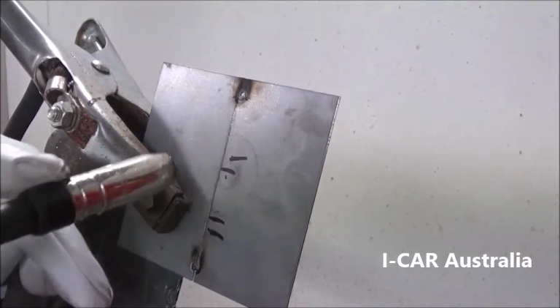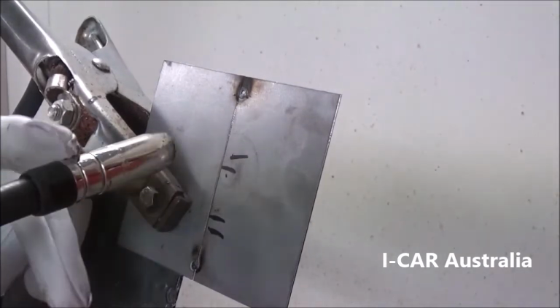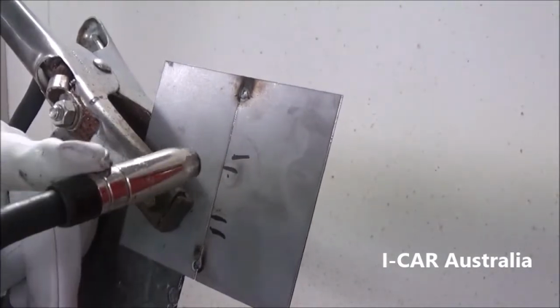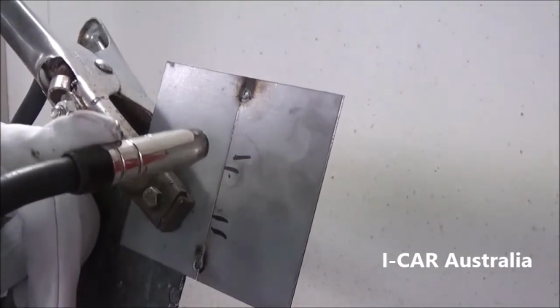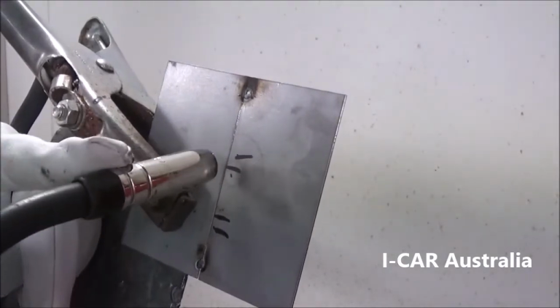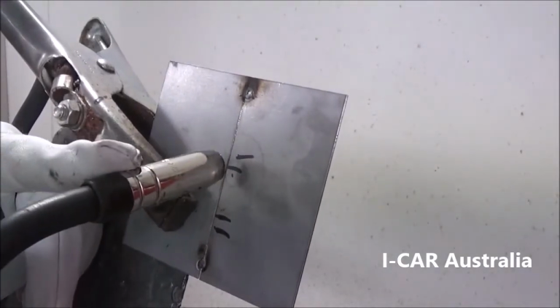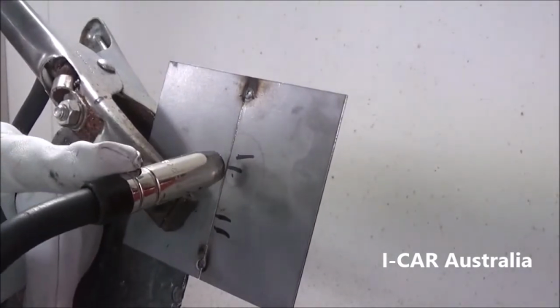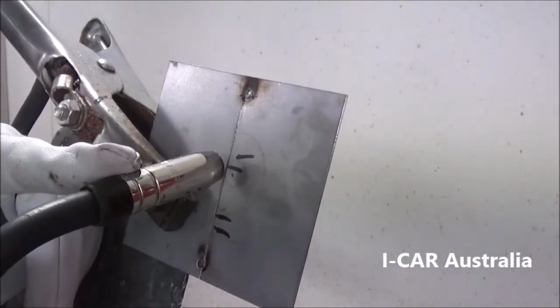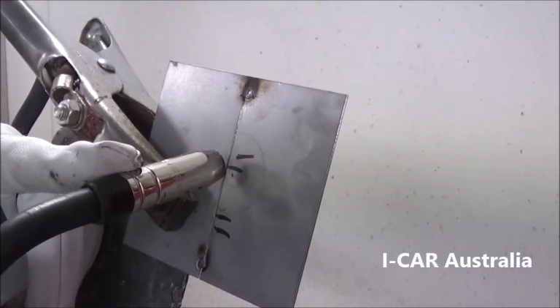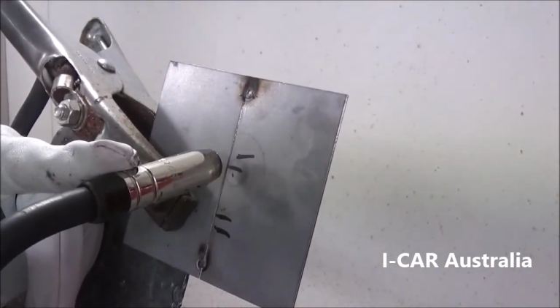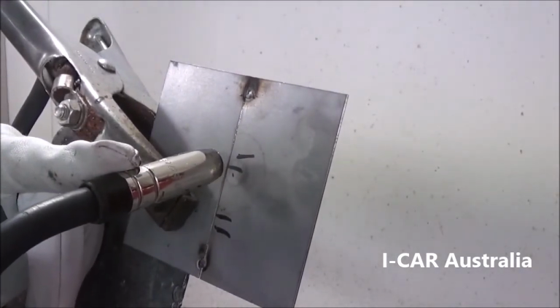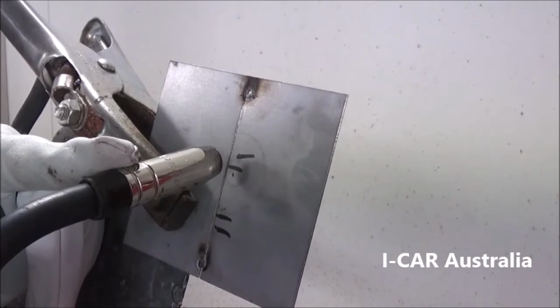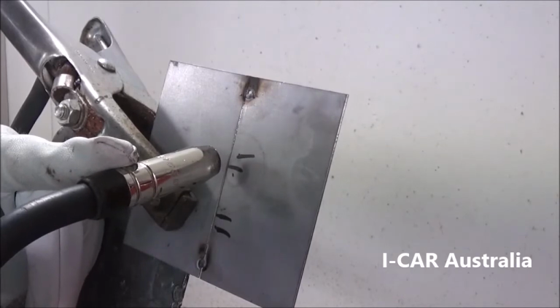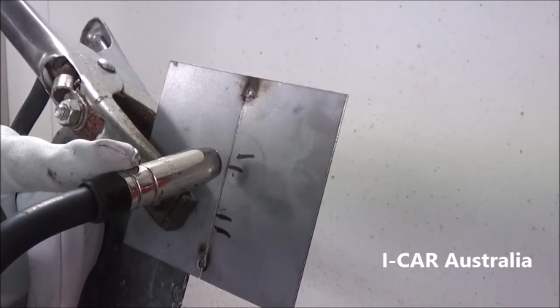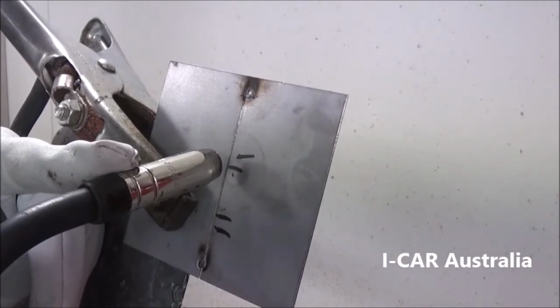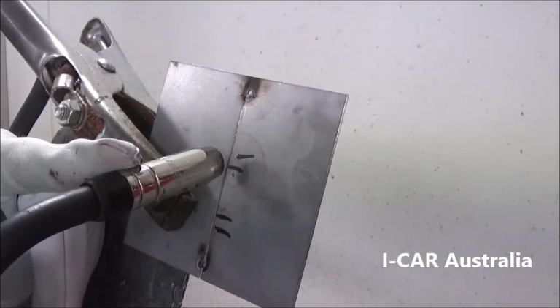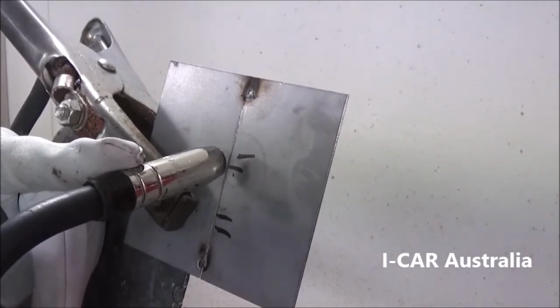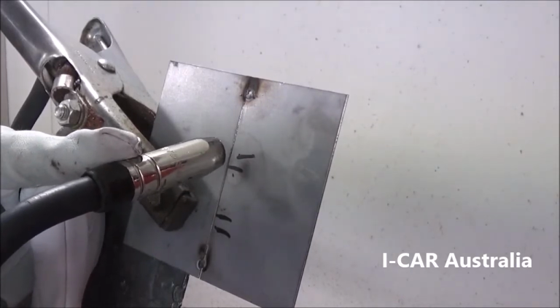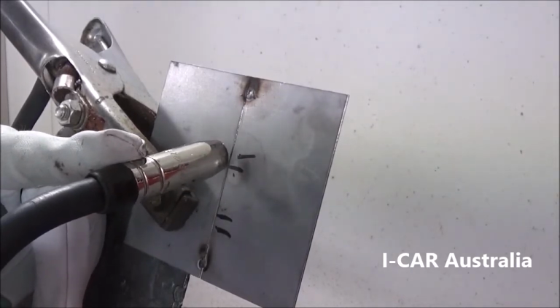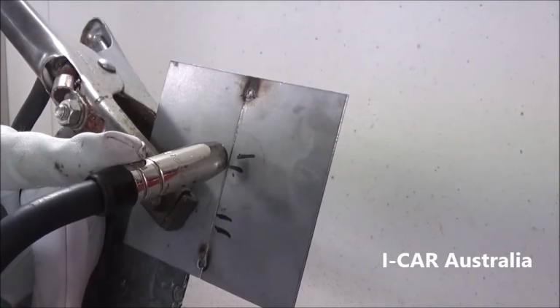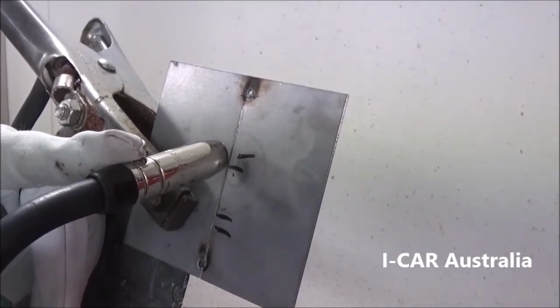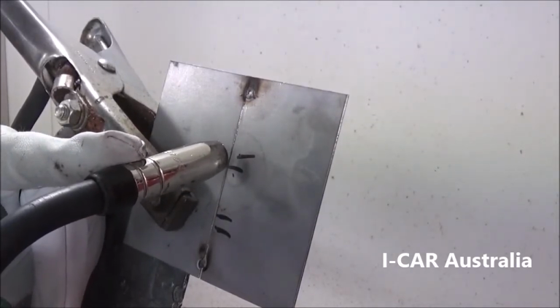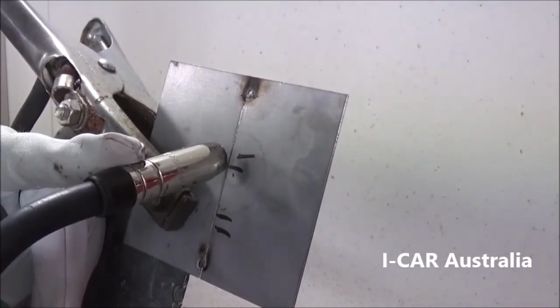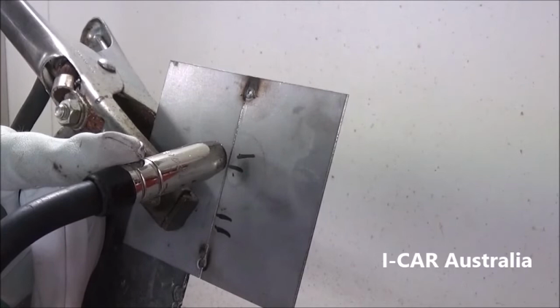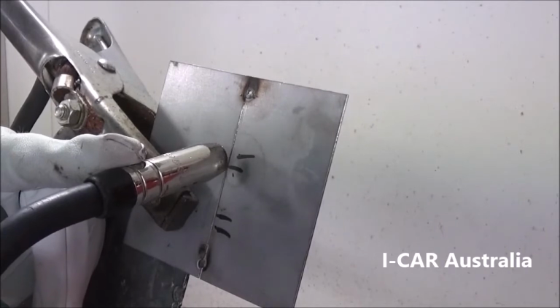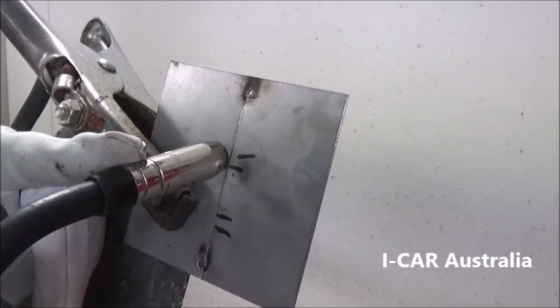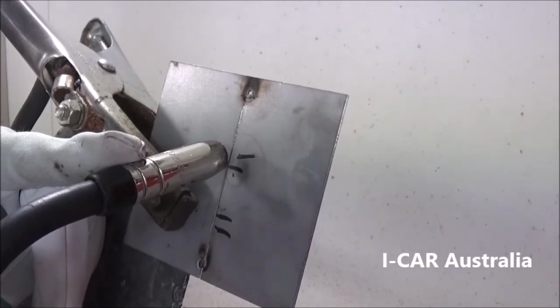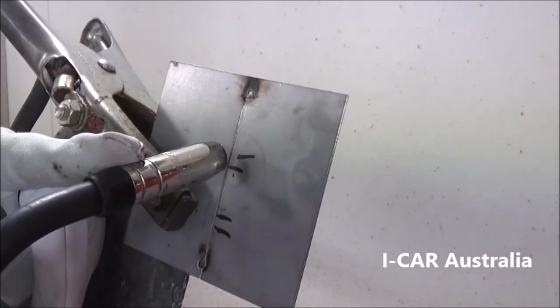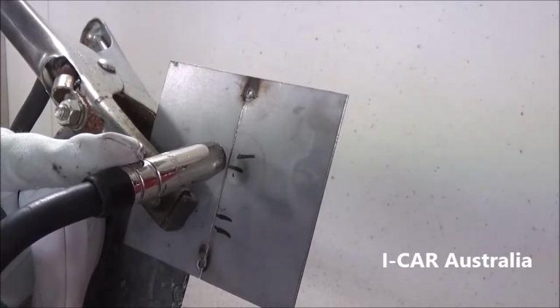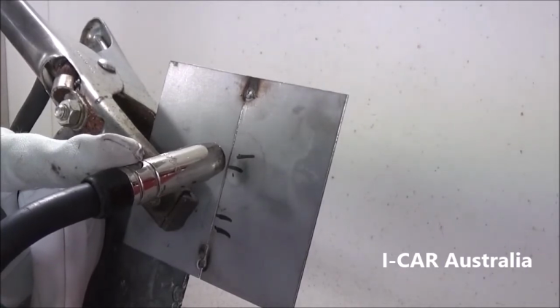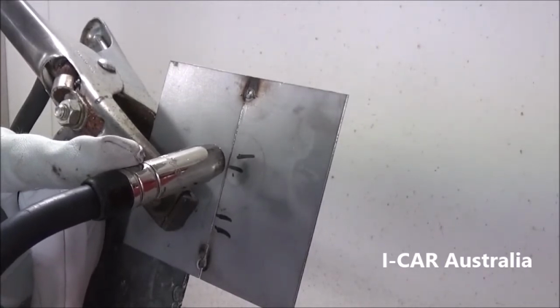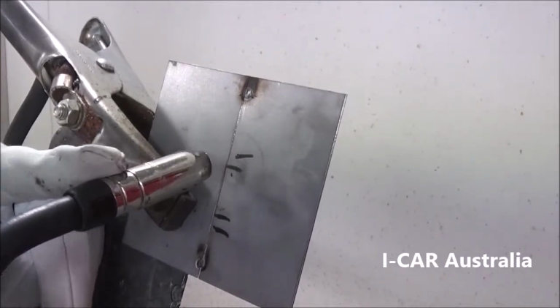The tip angle for this one: 5 degrees off 90 will give you the right penetration and the right heat. Do not race the pulses — allow your pulse to solidify before you place the next pulse down.